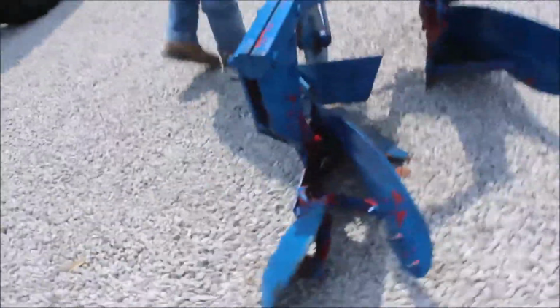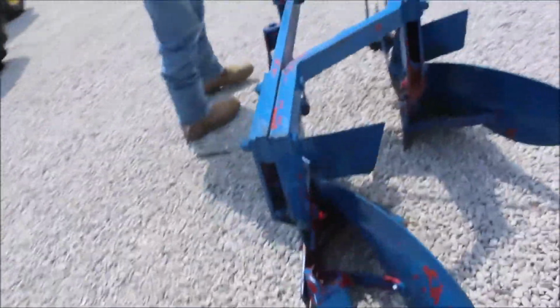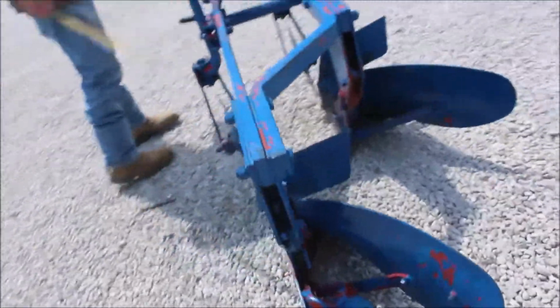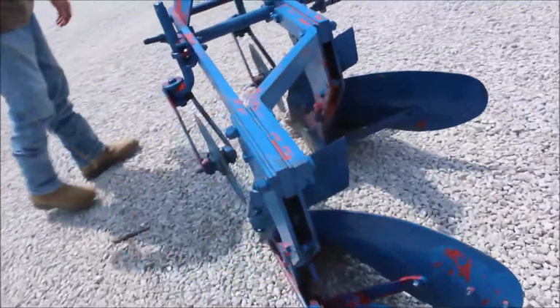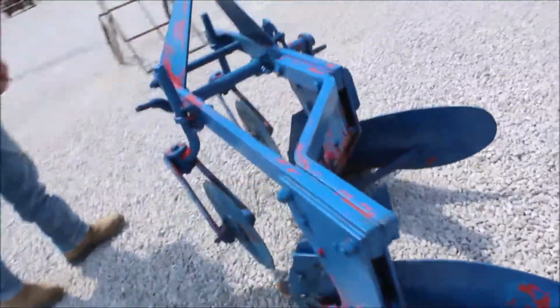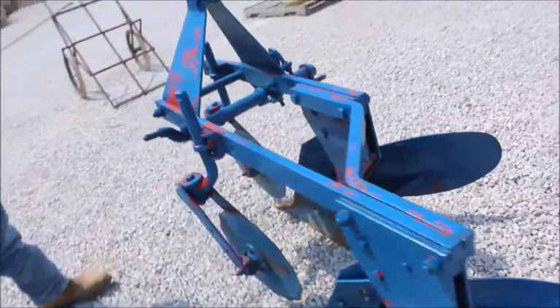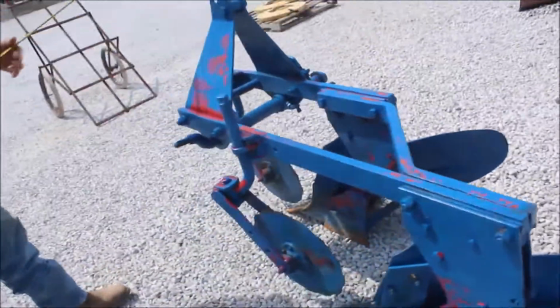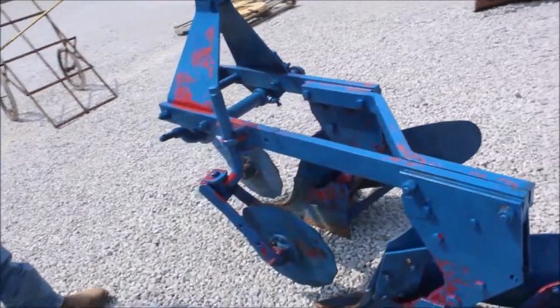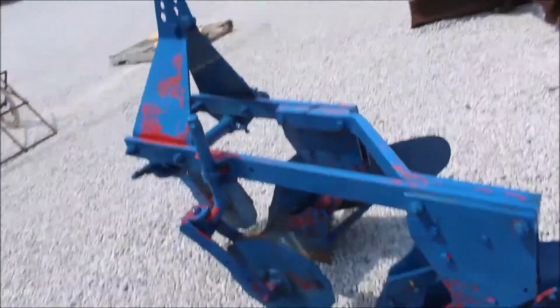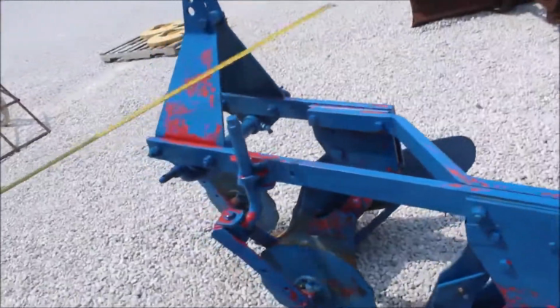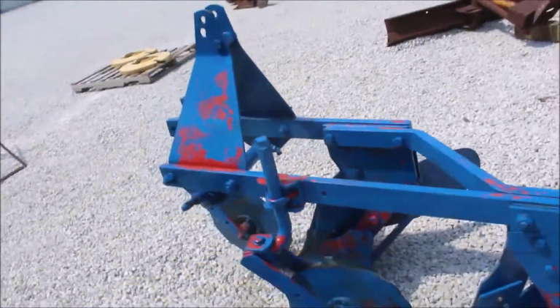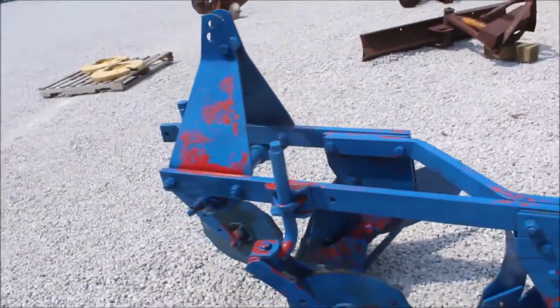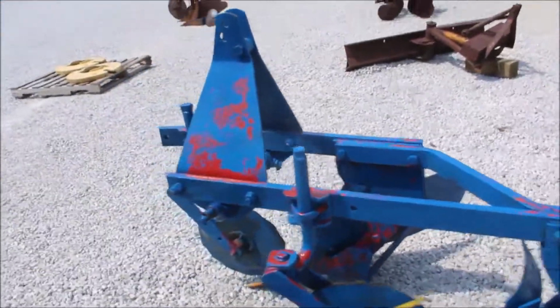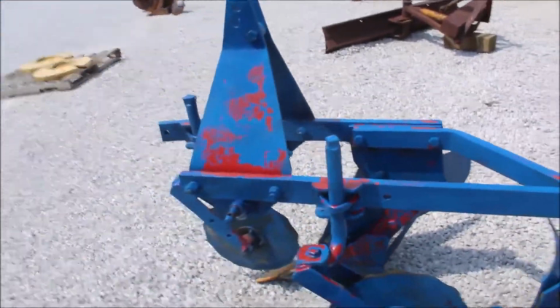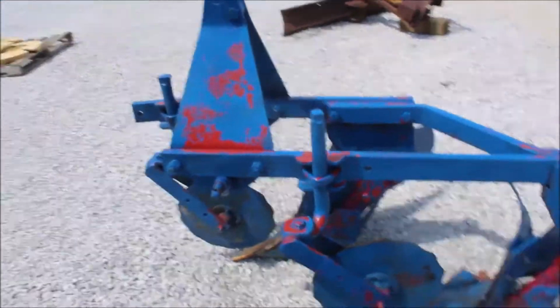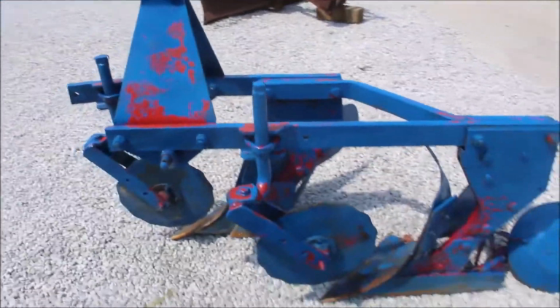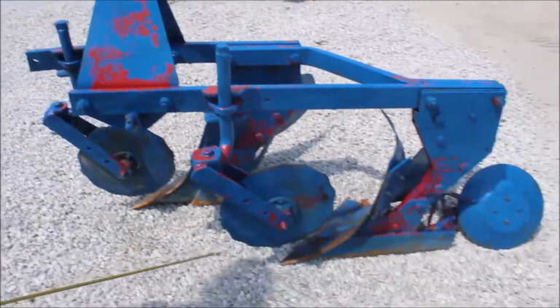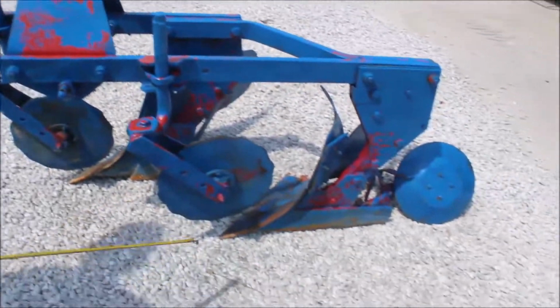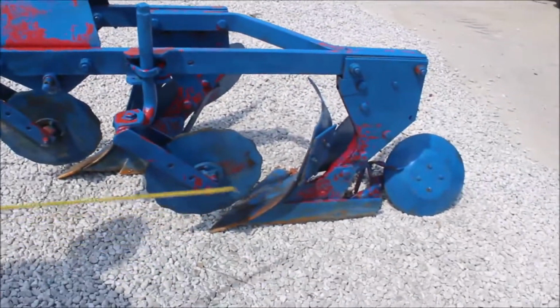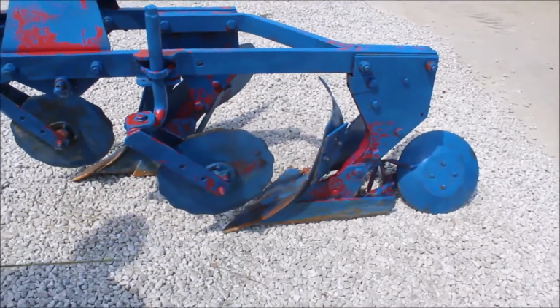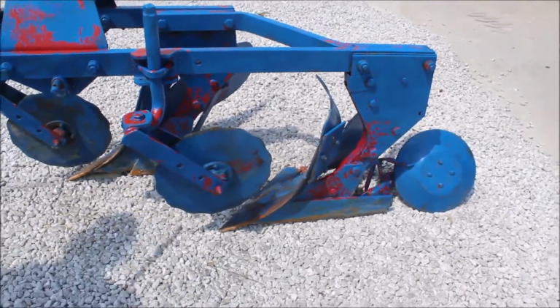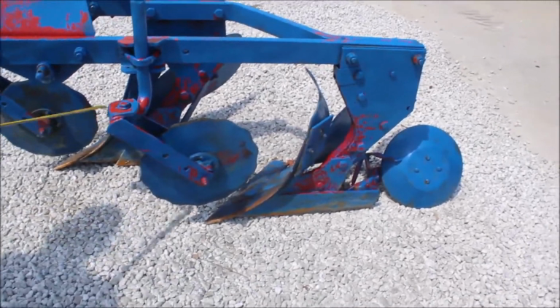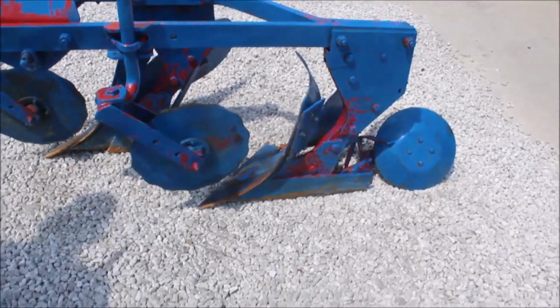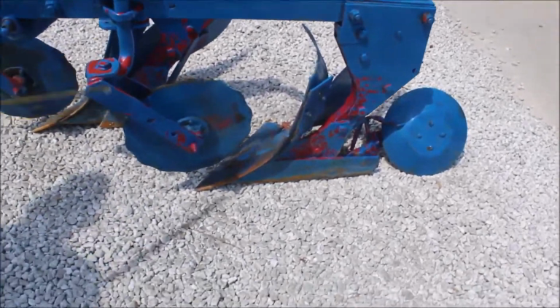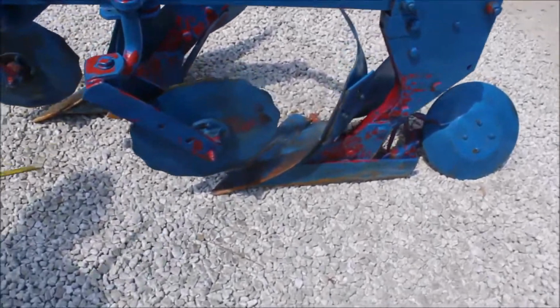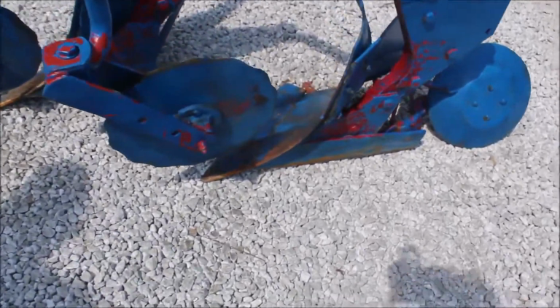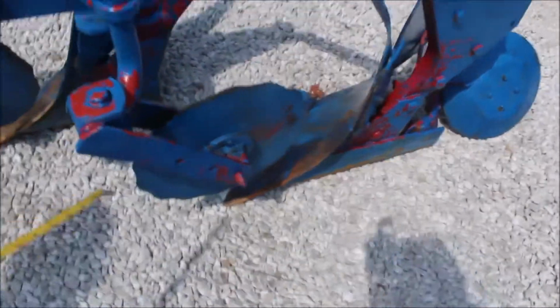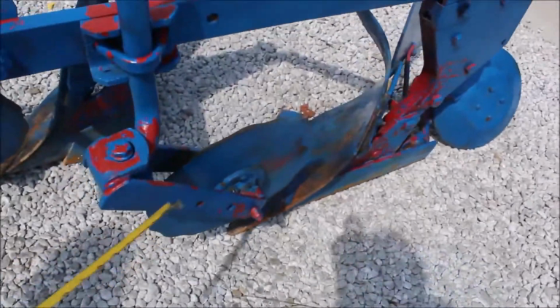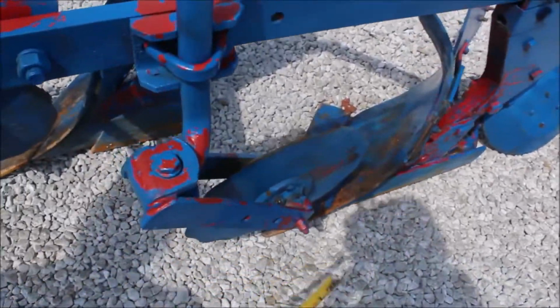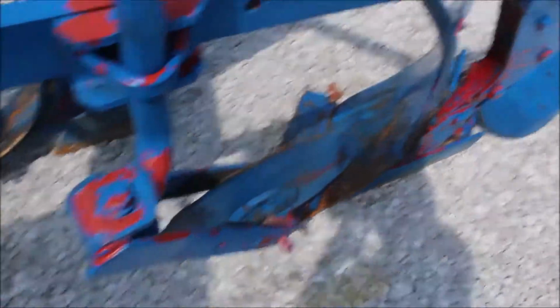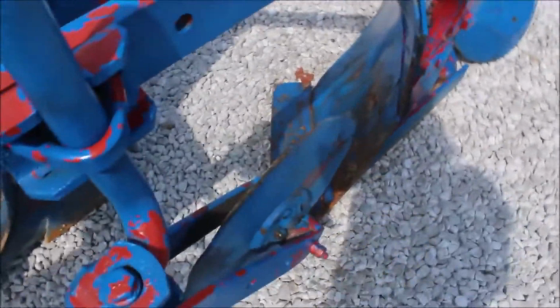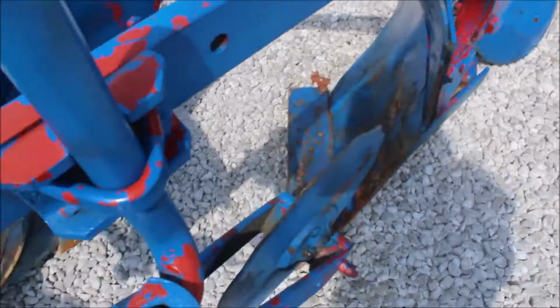A two-bottom 101 Ford plow. Again, it's spring trip, not toggle. That's very, very good. Wasn't many of them made, I don't think. Got your nice, look like original coulters.